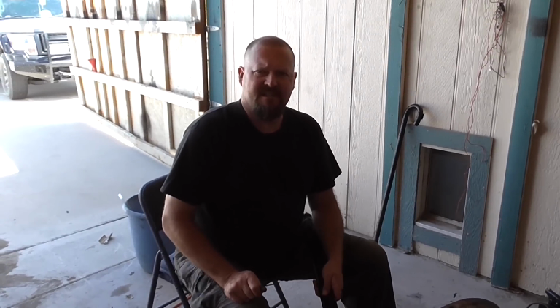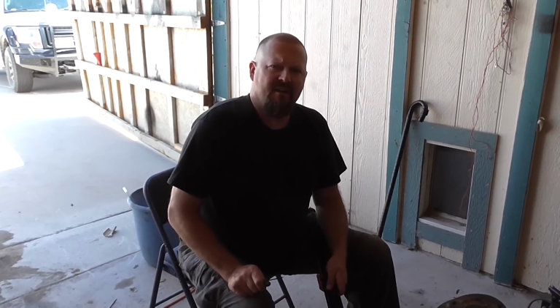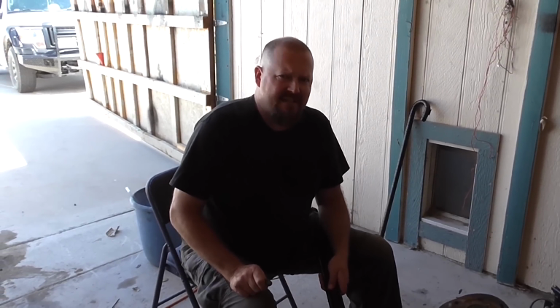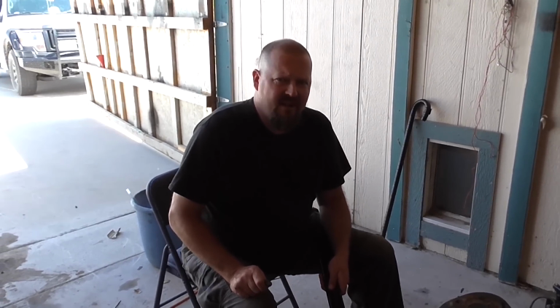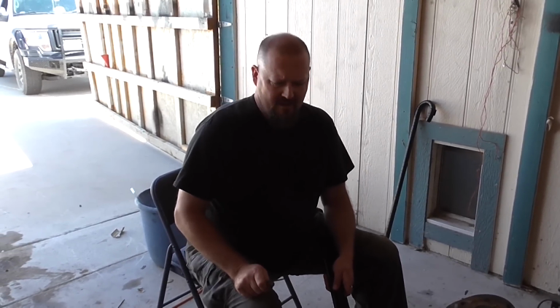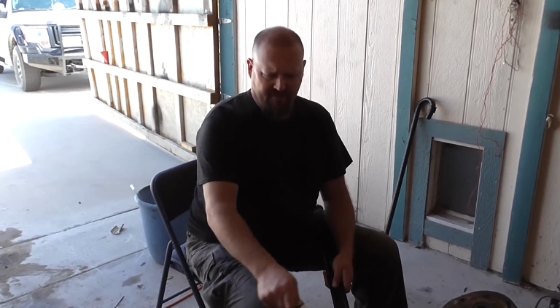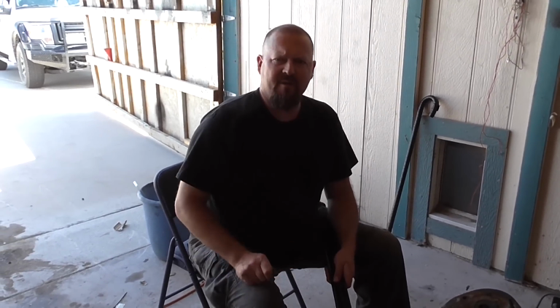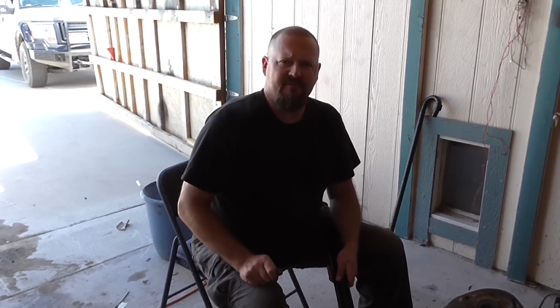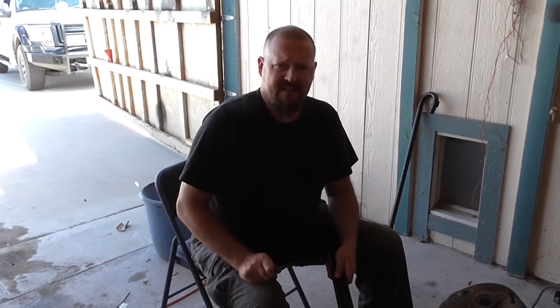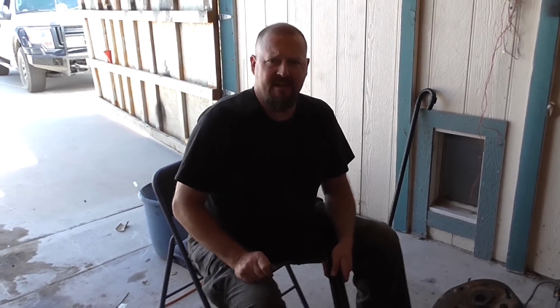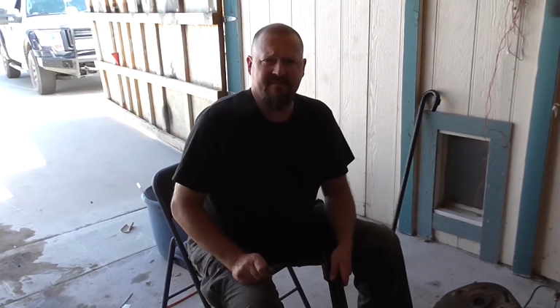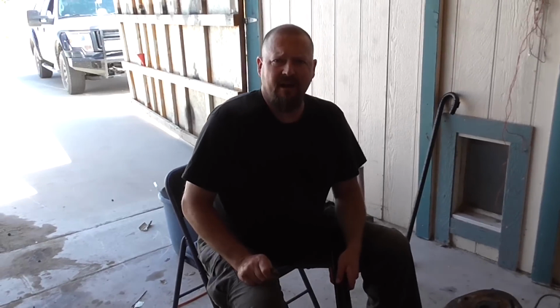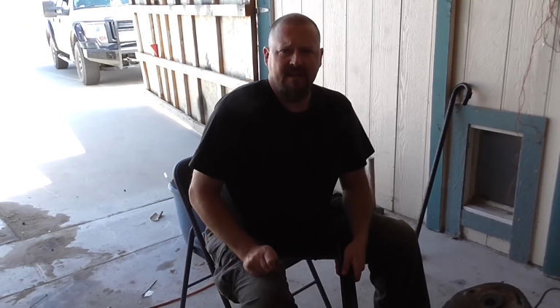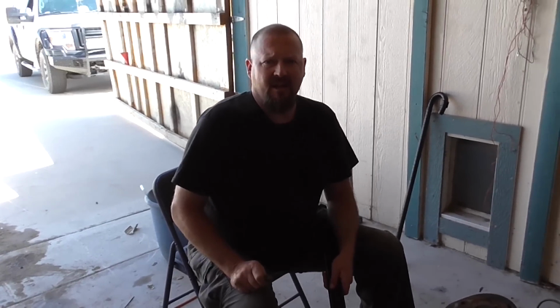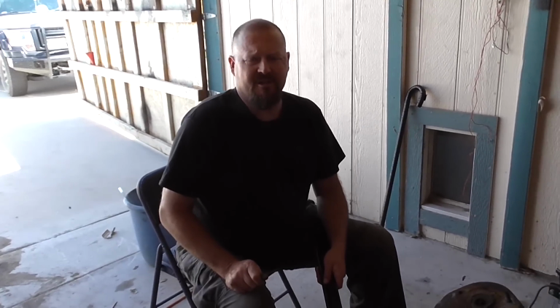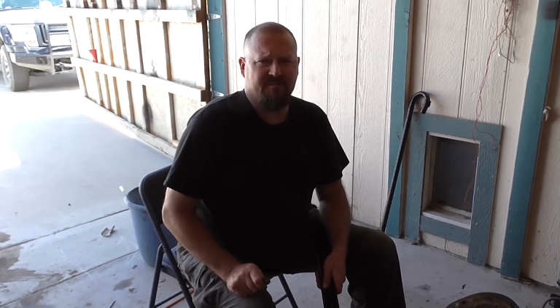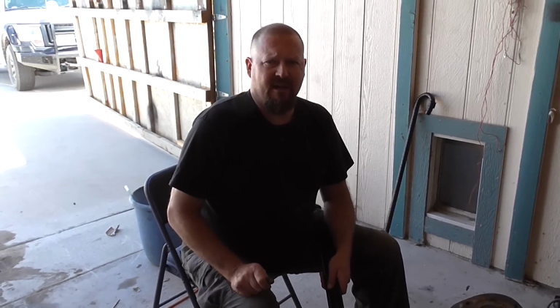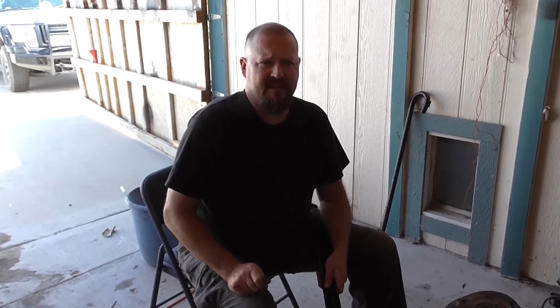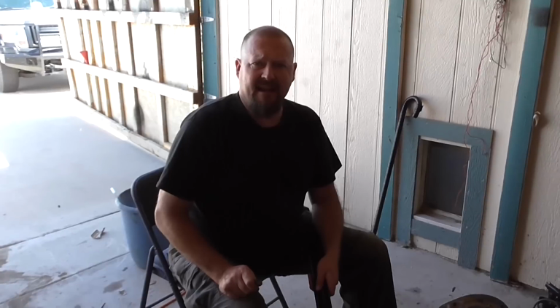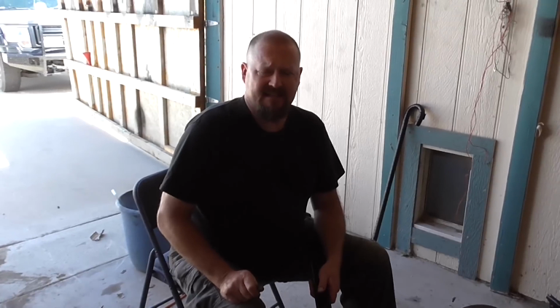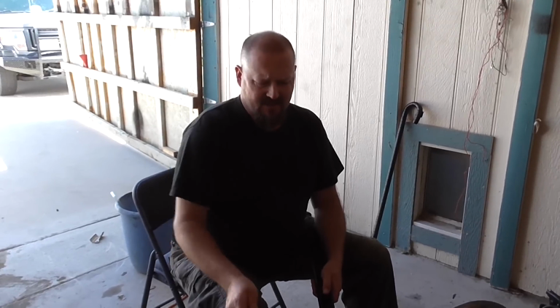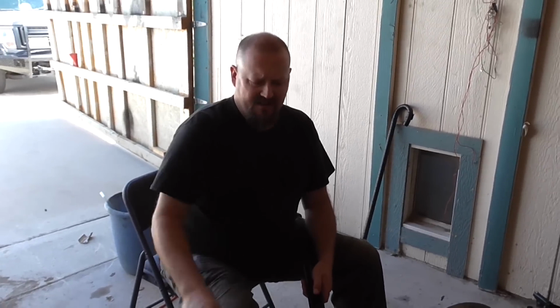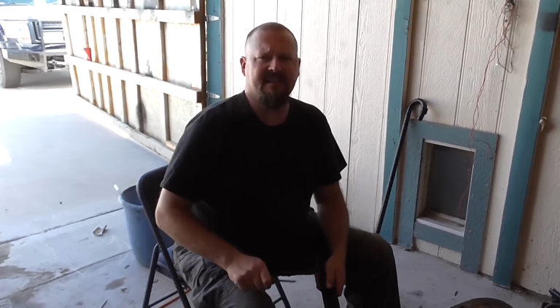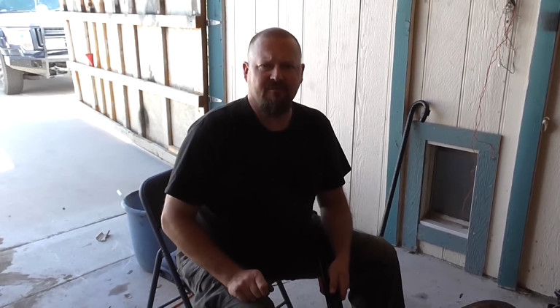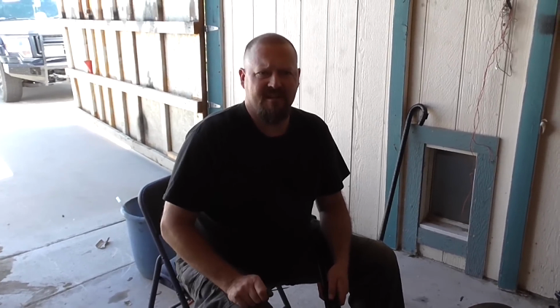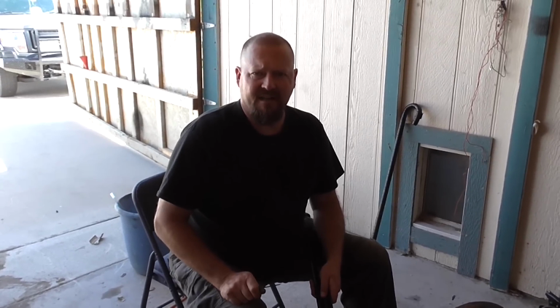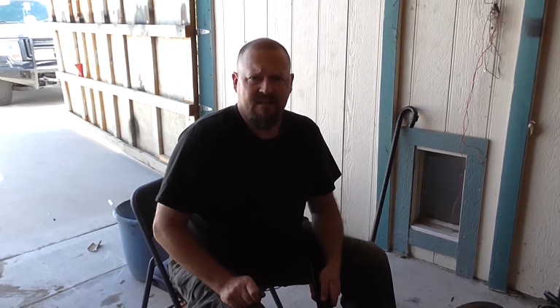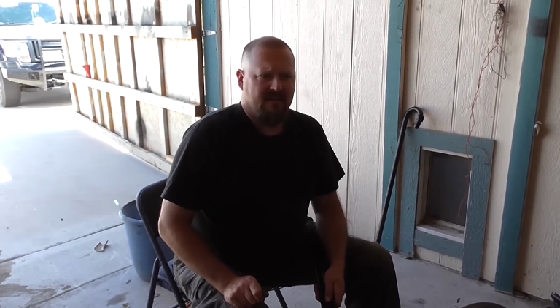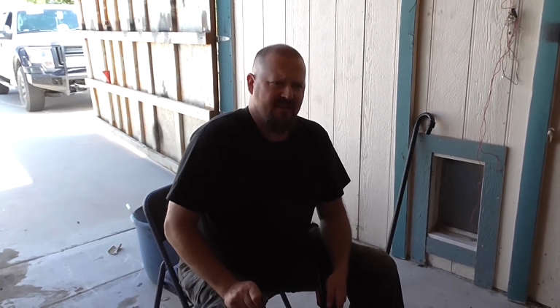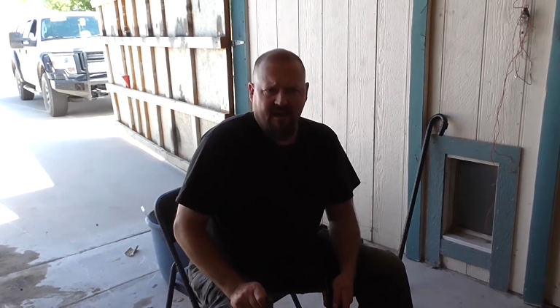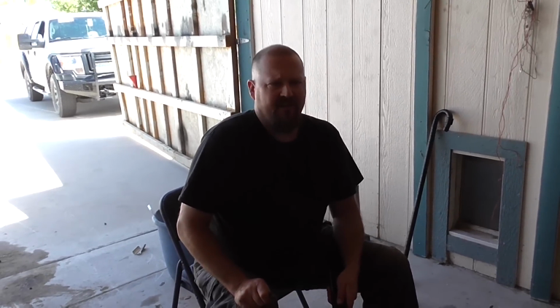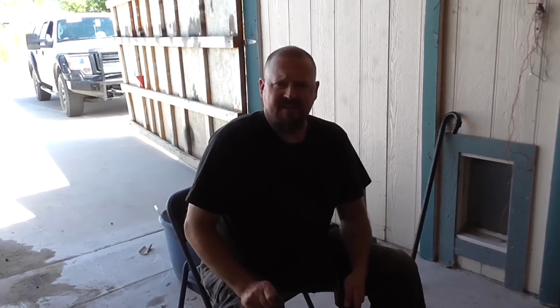As we saw on the last video, we had a 3.8 V6 from a 97 Camaro. Originally the engine was pulled out because it had bad head gaskets, and you cannot take the heads off with it in the body and the unibody and all that good stuff.